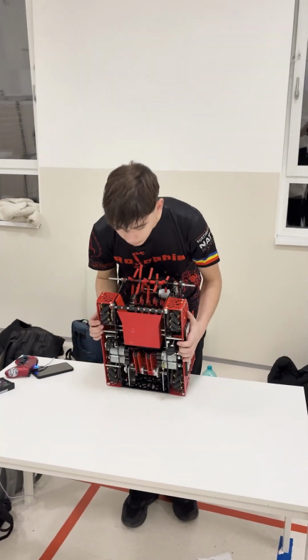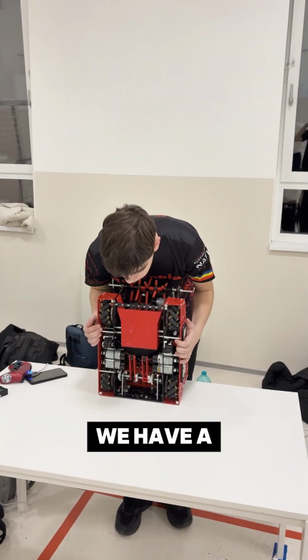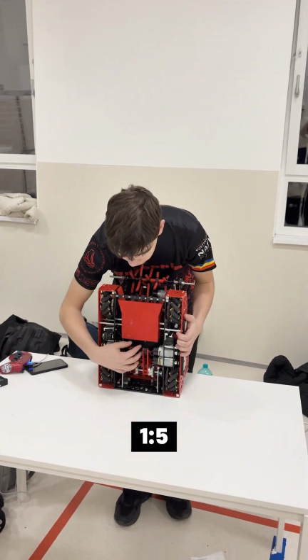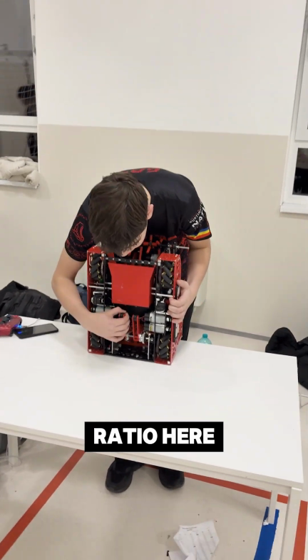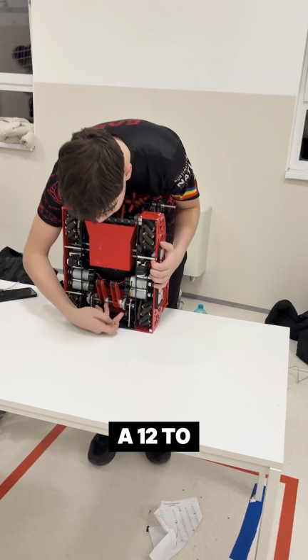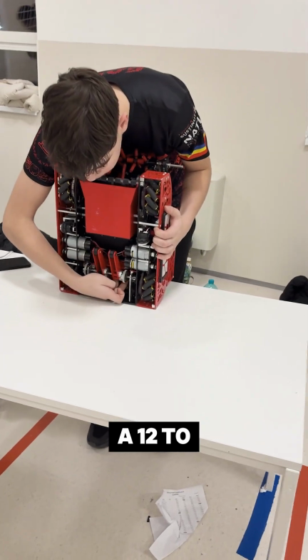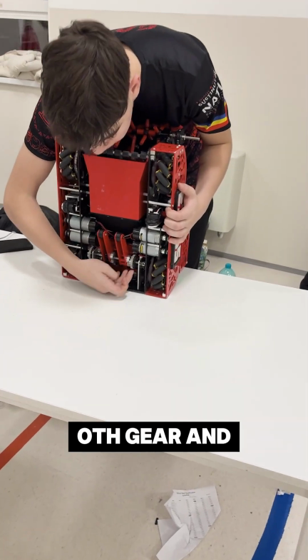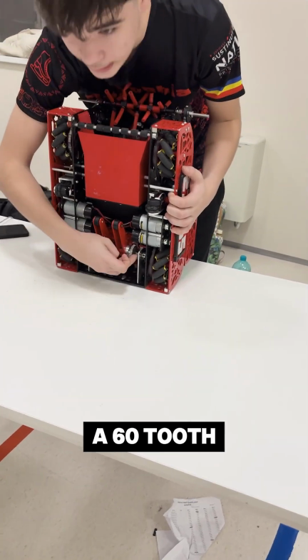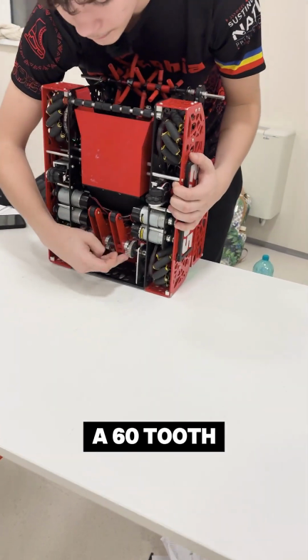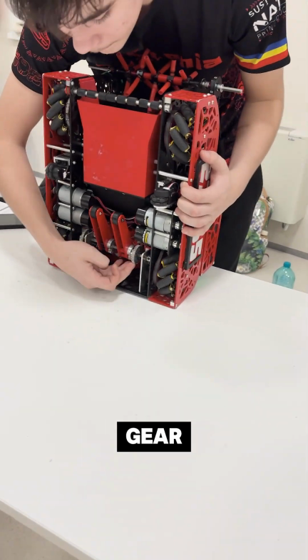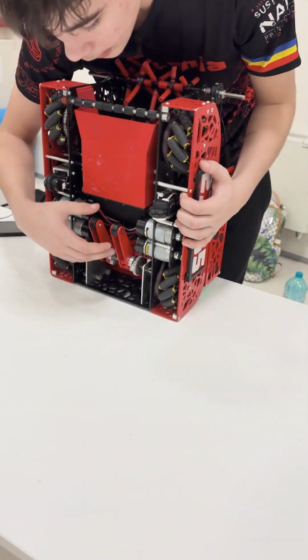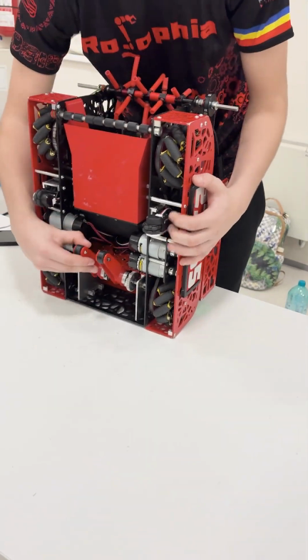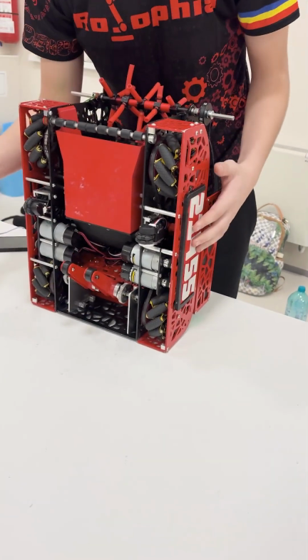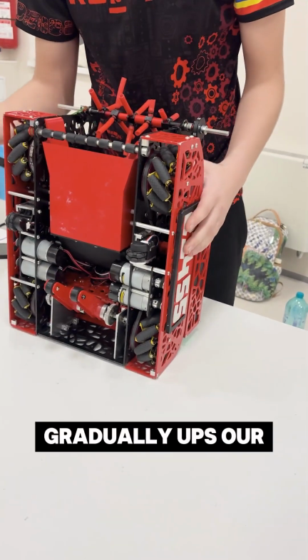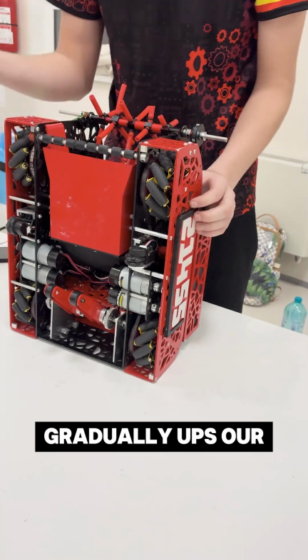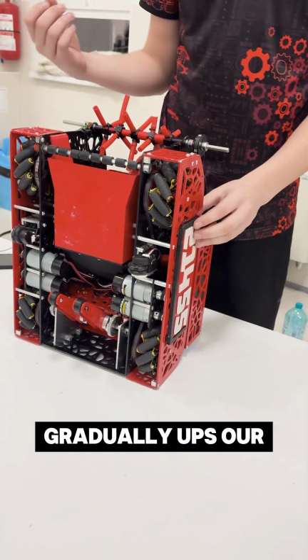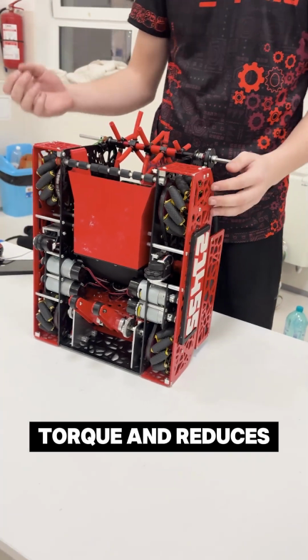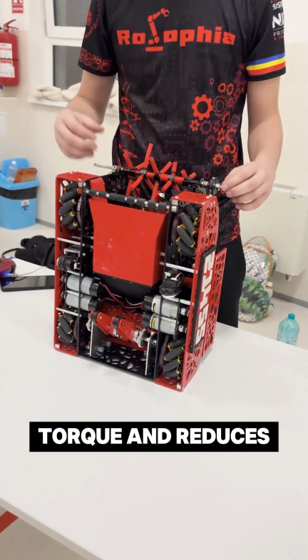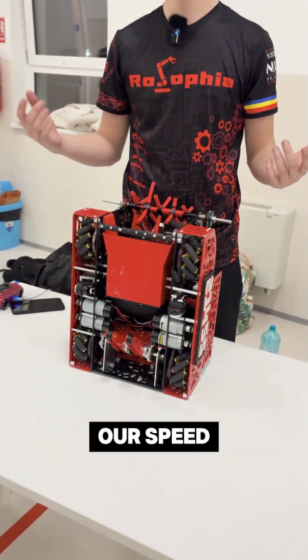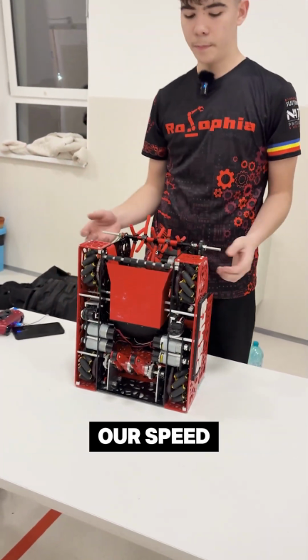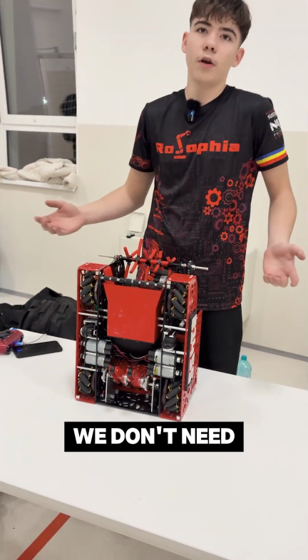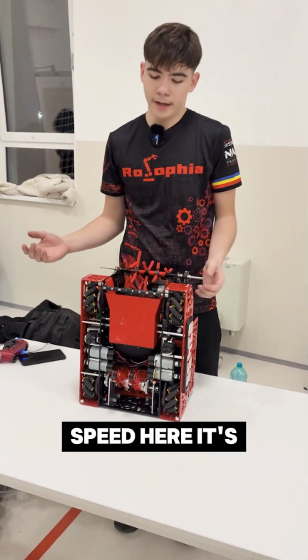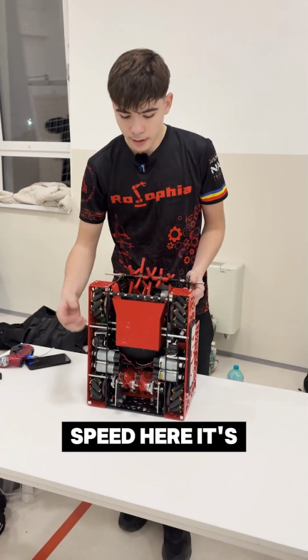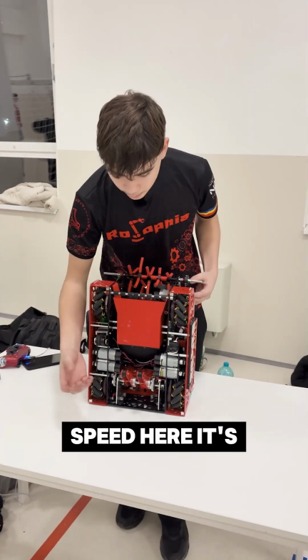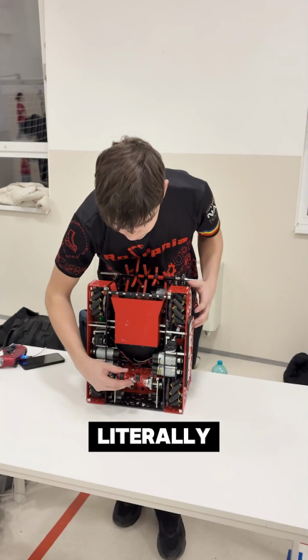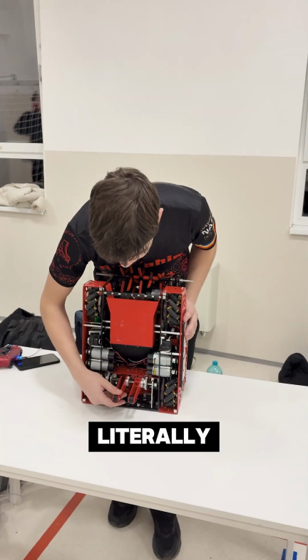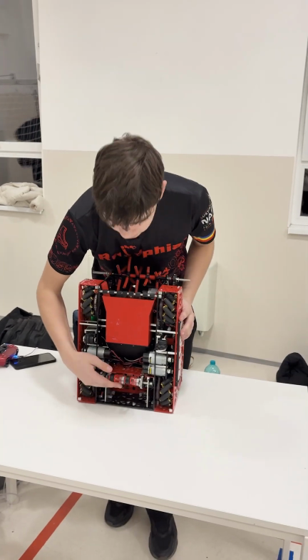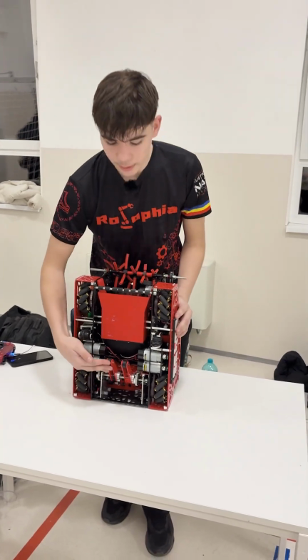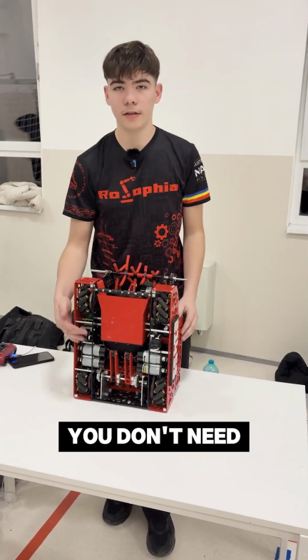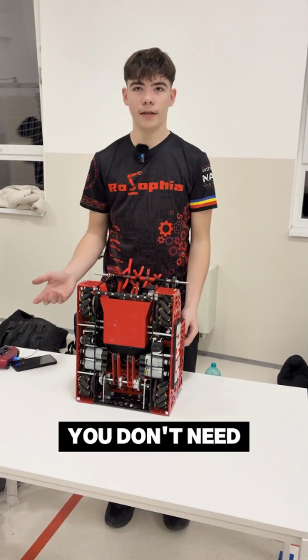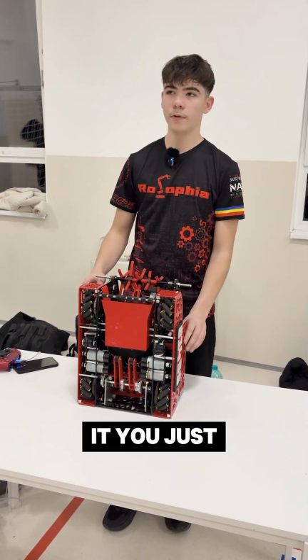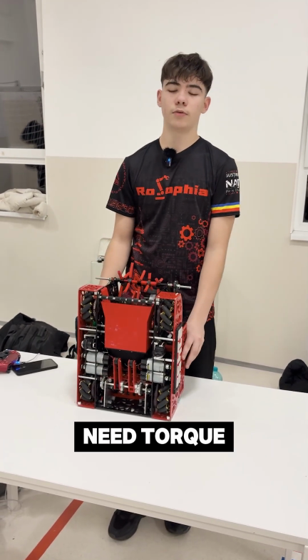We have a 1-to-5 ratio here — a 12-tooth gear and a 62-tooth gear. This gradually ups our torque and reduces our speed. We don't need speed here — it's literally, you don't need it. You just need torque.